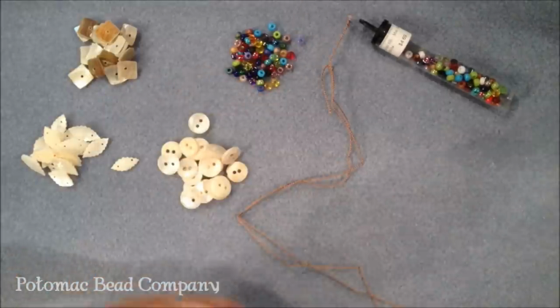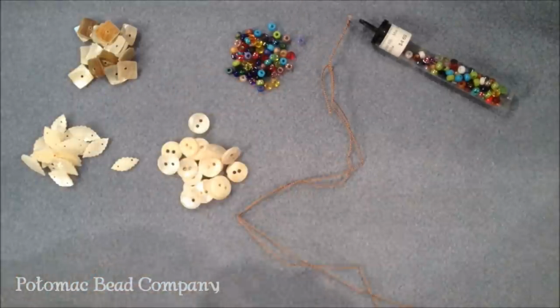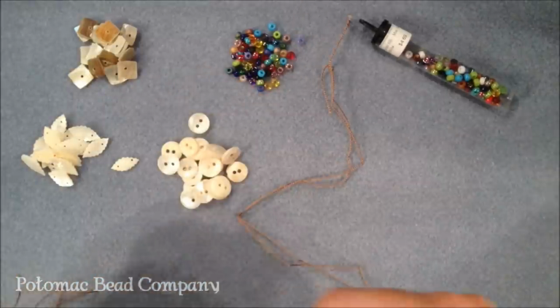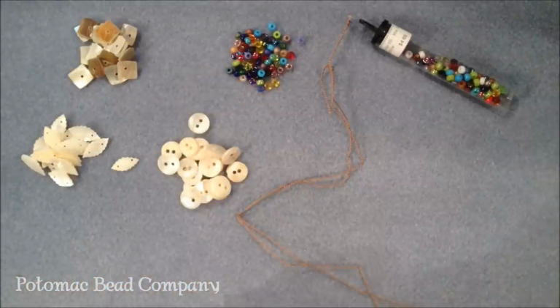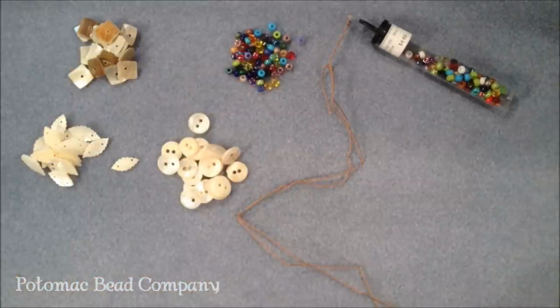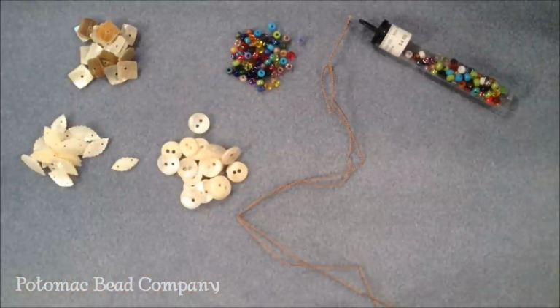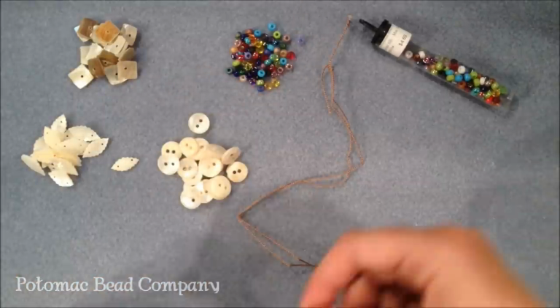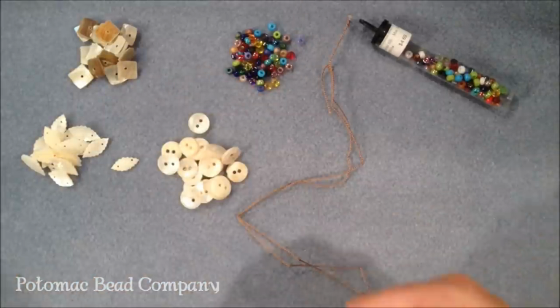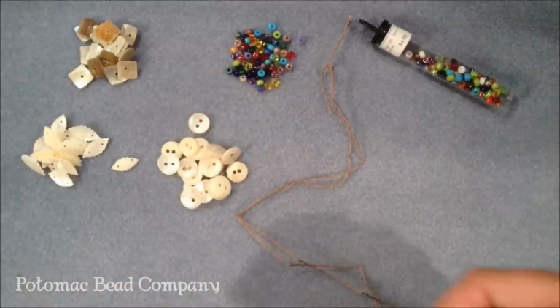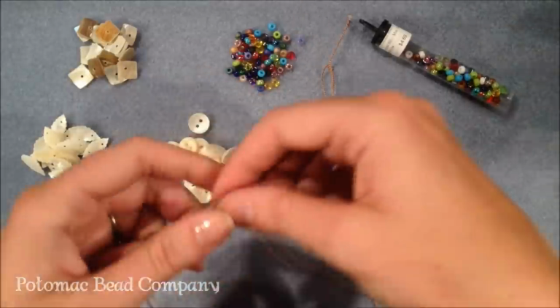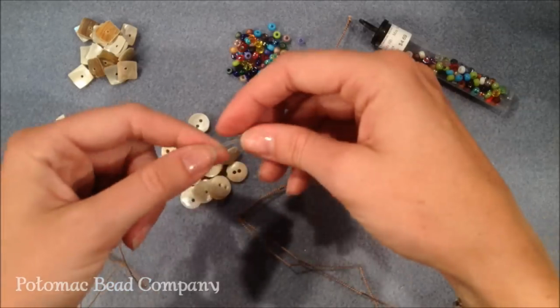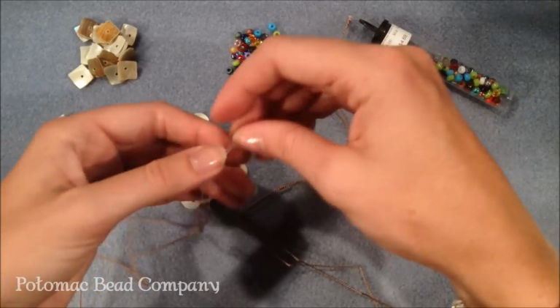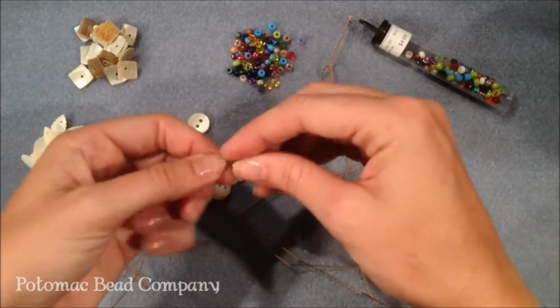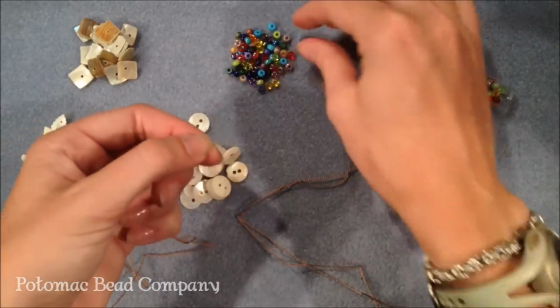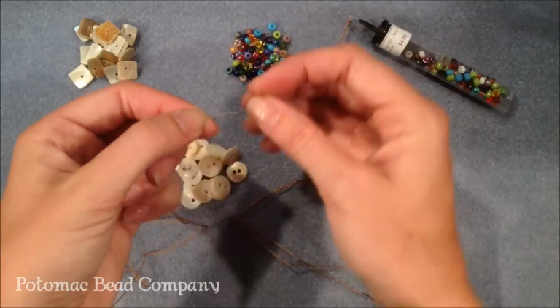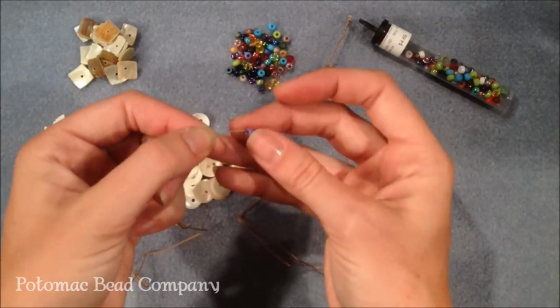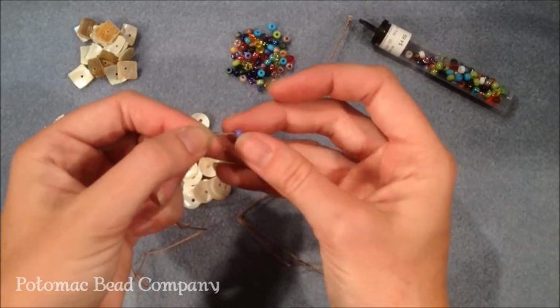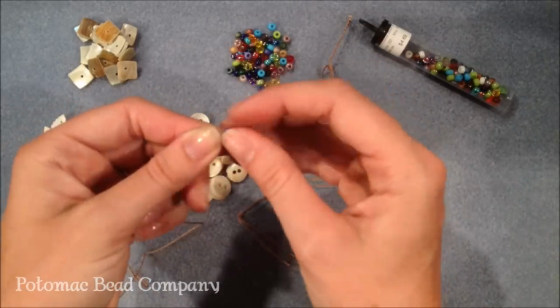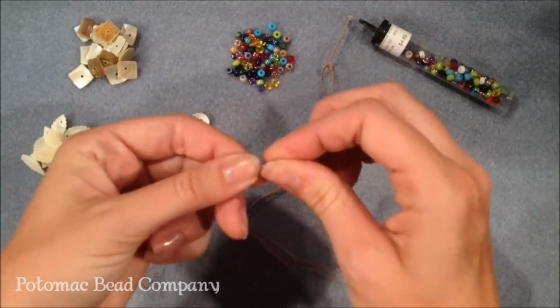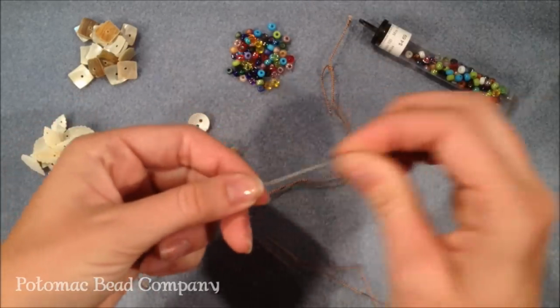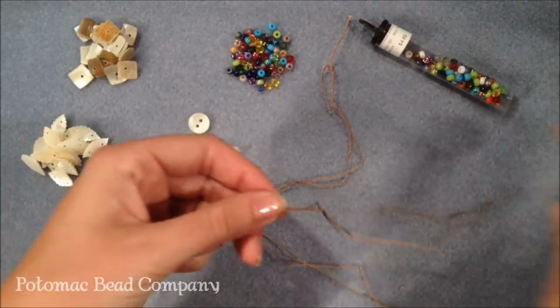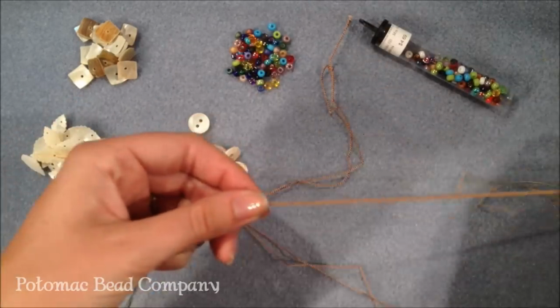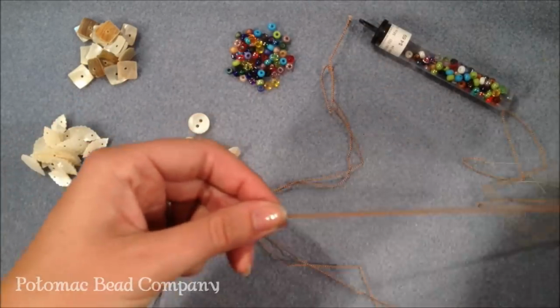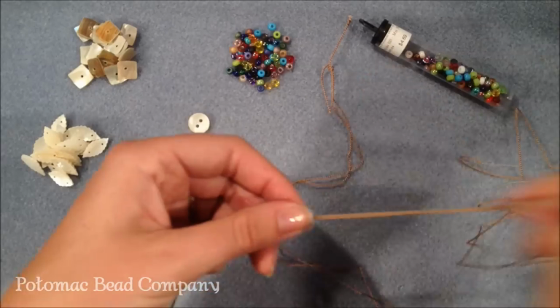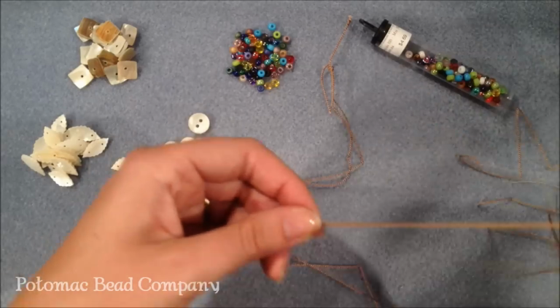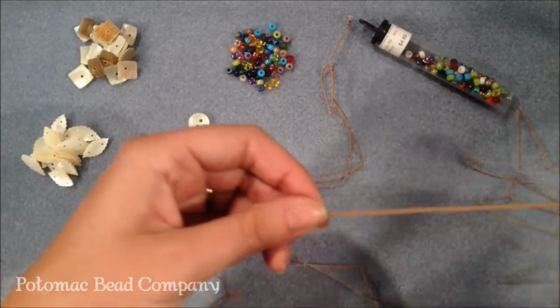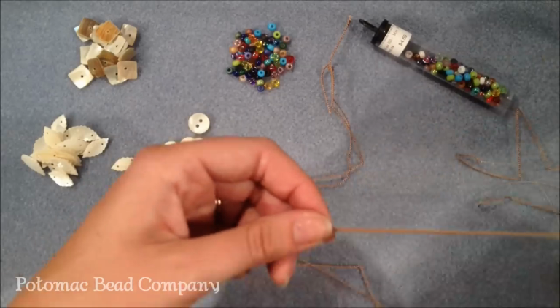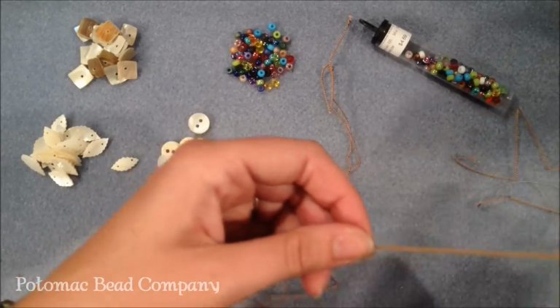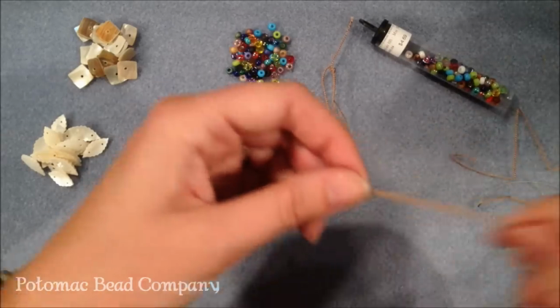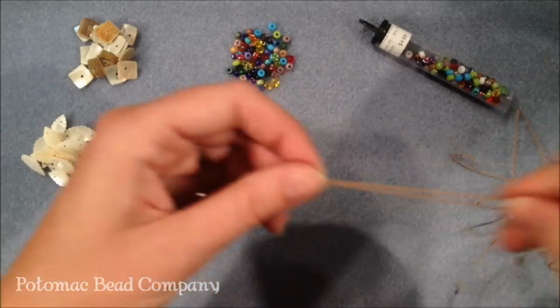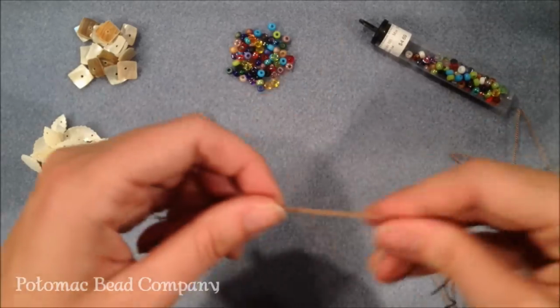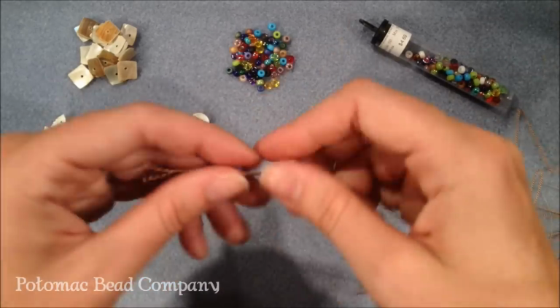What I'm going to do is take my griffin needles and put a seed bead over both needles. So there are going to be two pieces of cording running through my seed bead, and that brings the cords together.